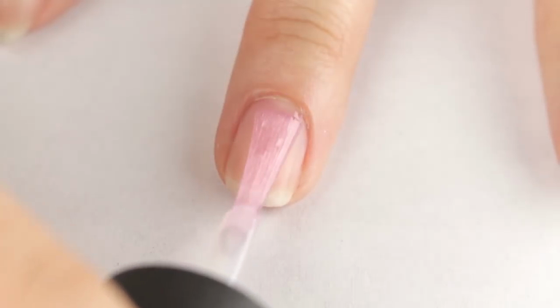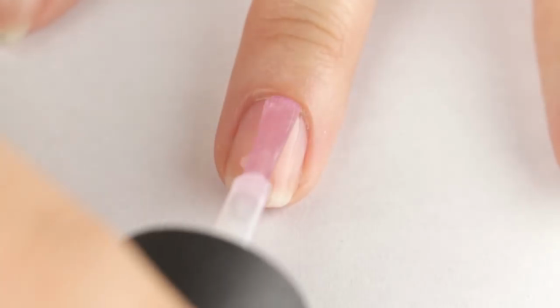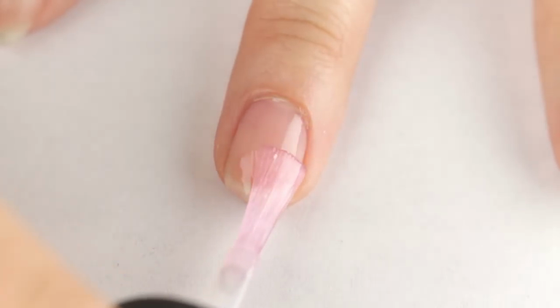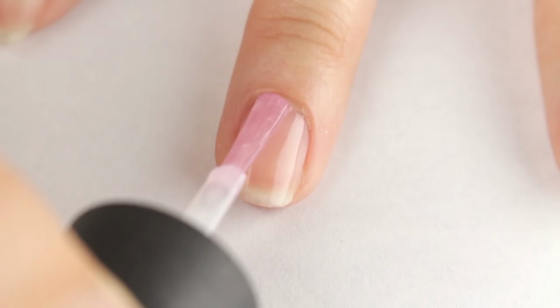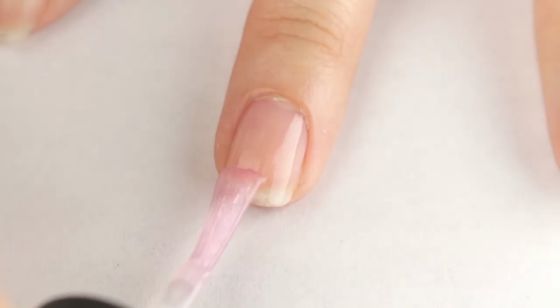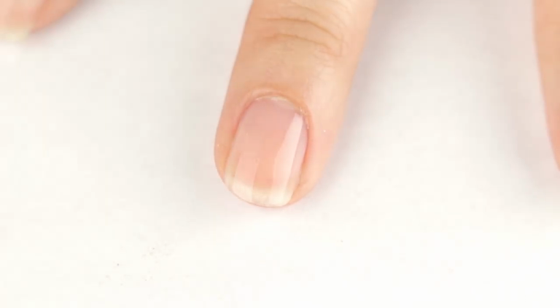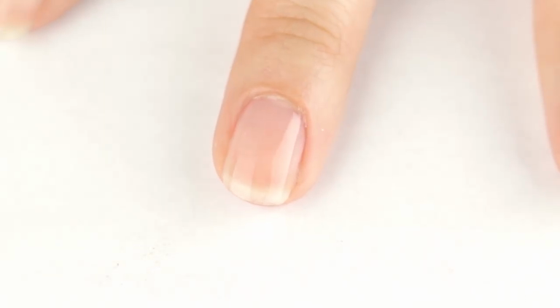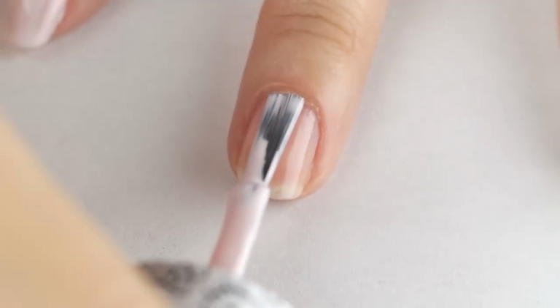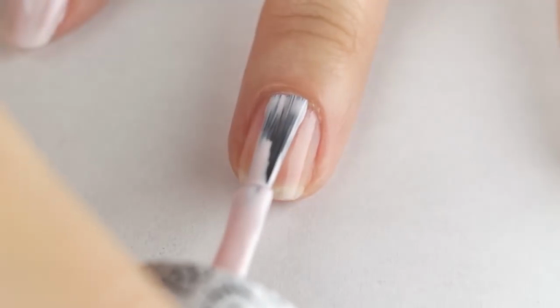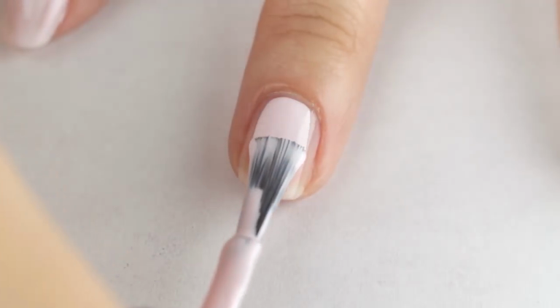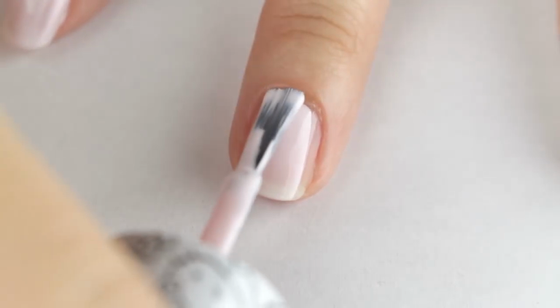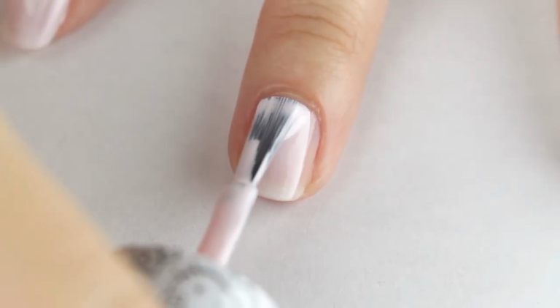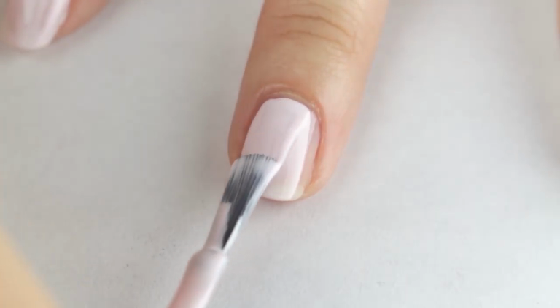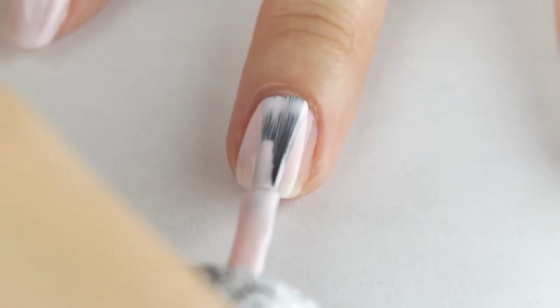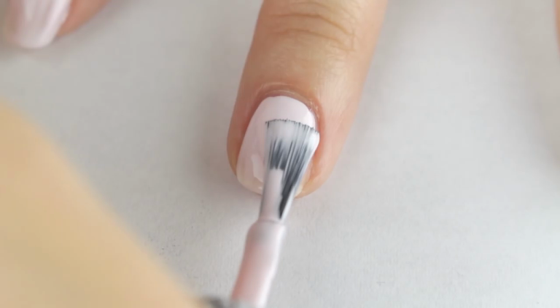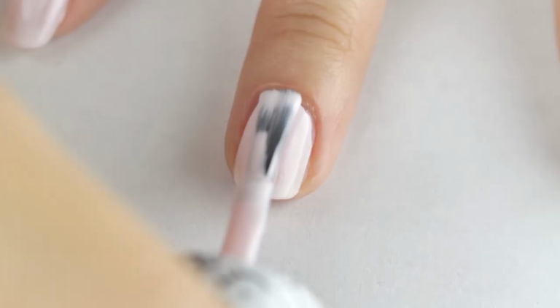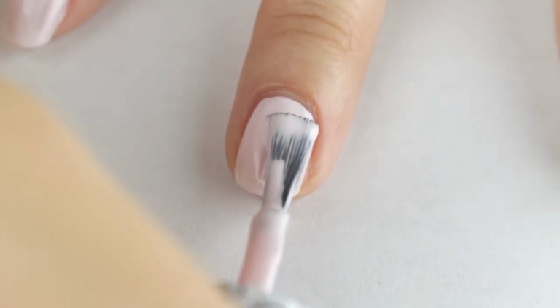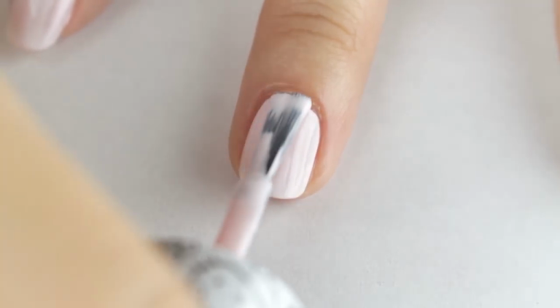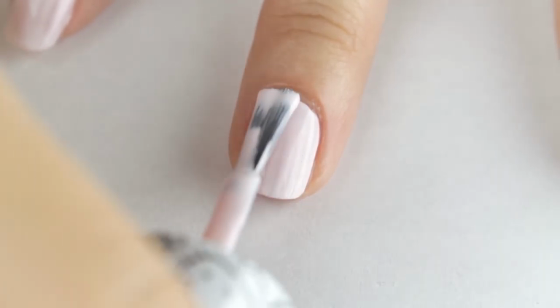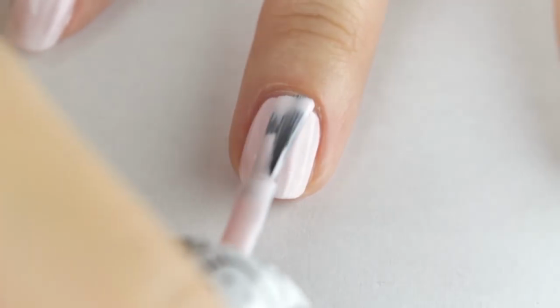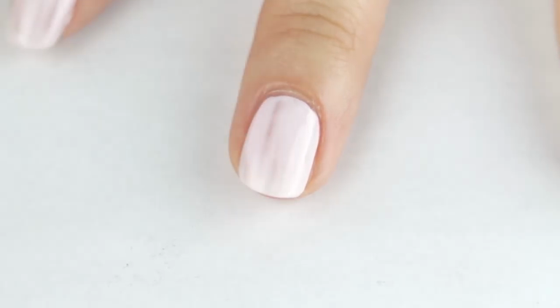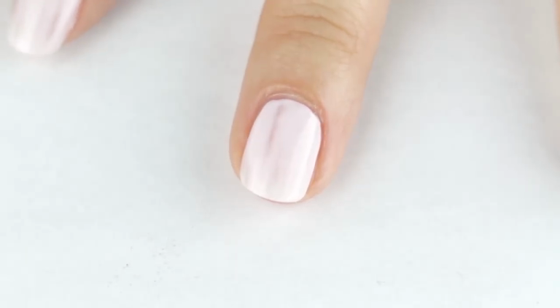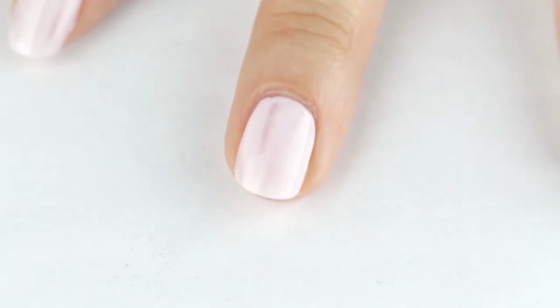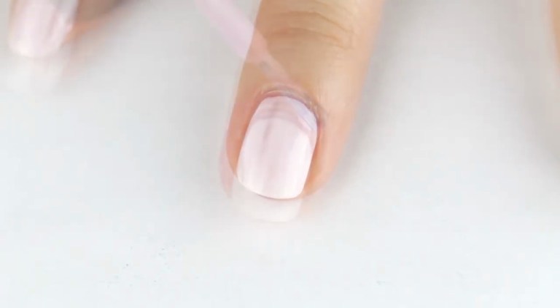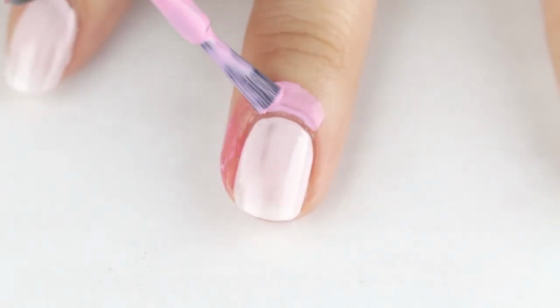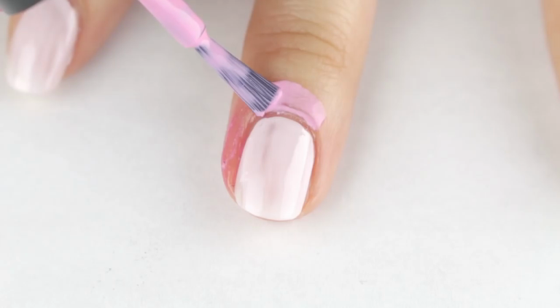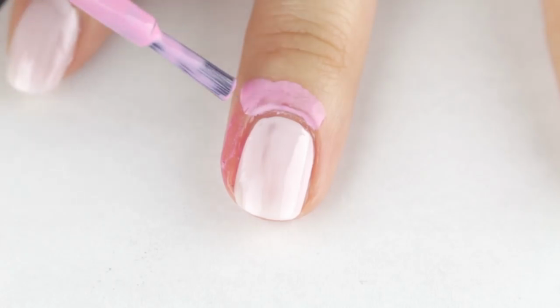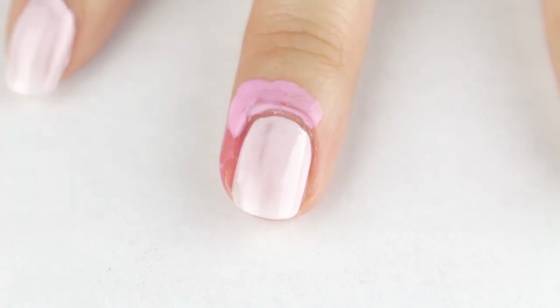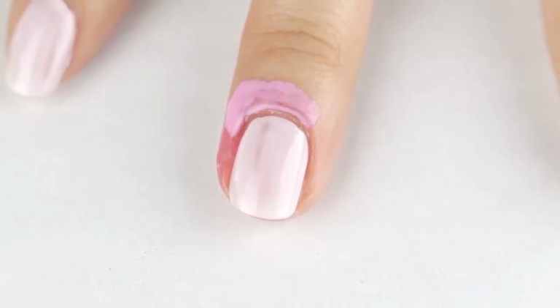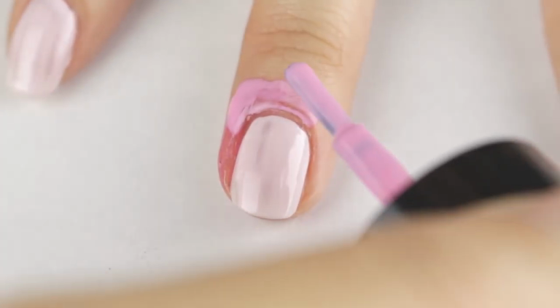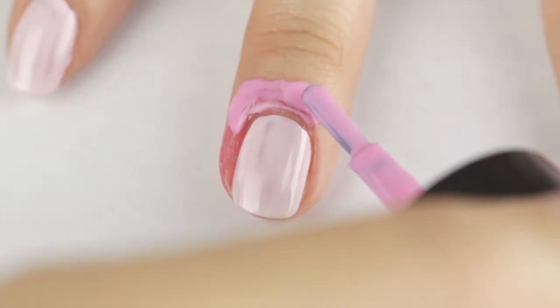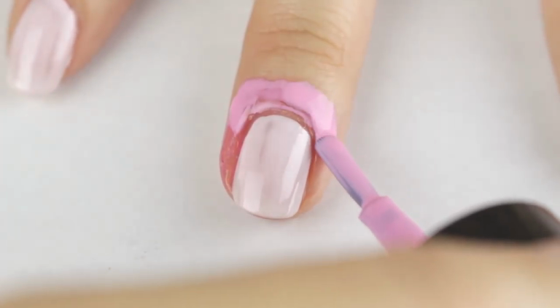Let's first apply base coat. To make the pink gradient pop, I'm adding a single coat of the light pink cream polish. And since gradients are pretty messy, I'm applying nail barrier around the skin.